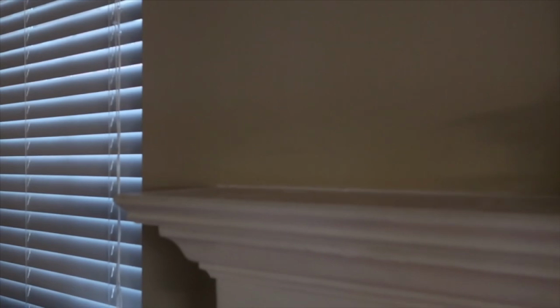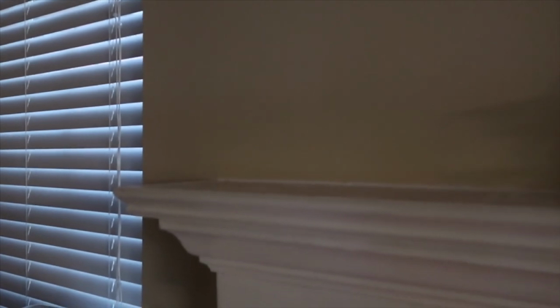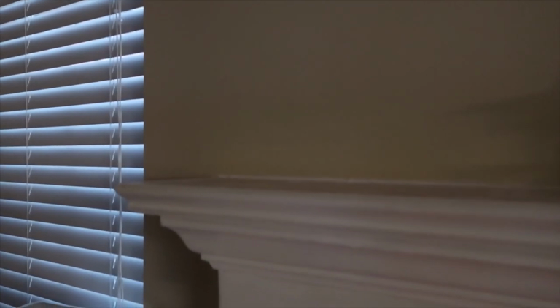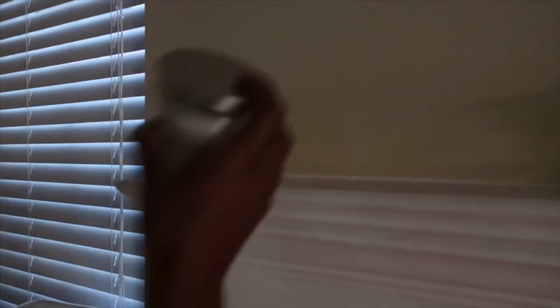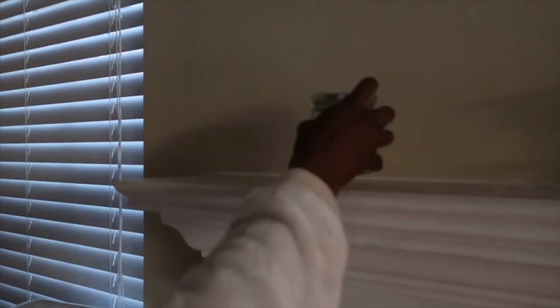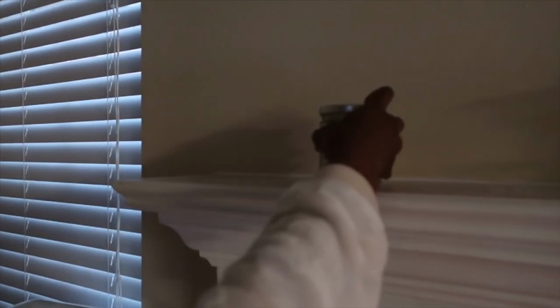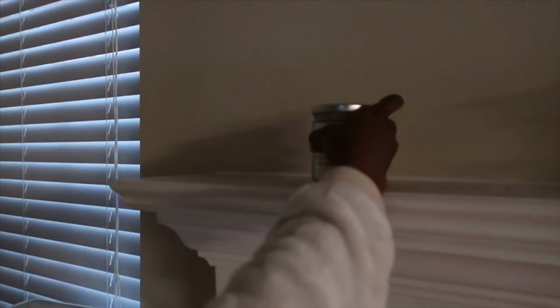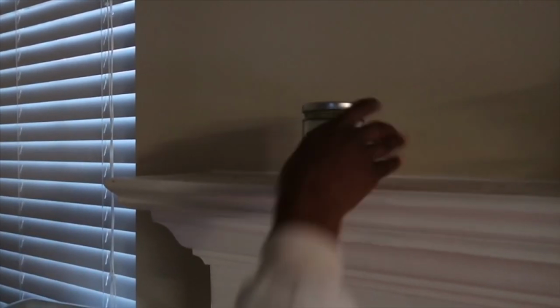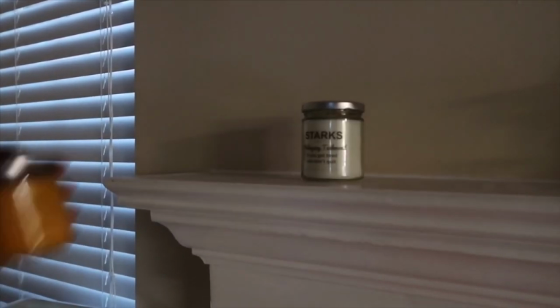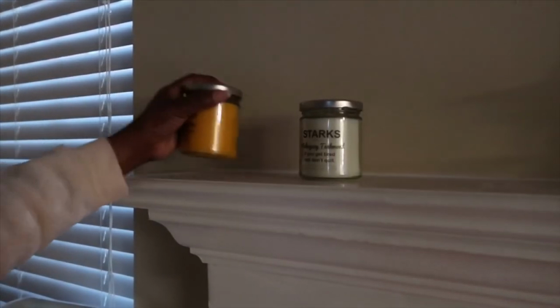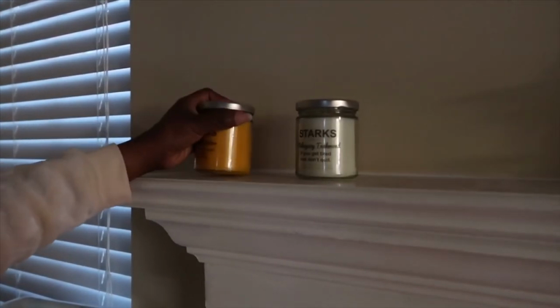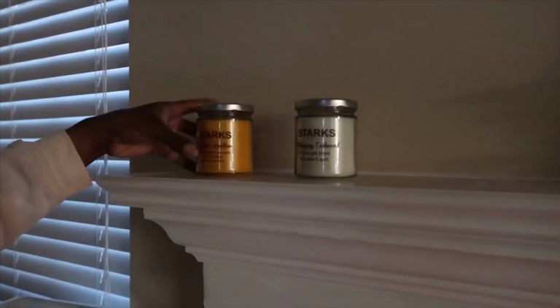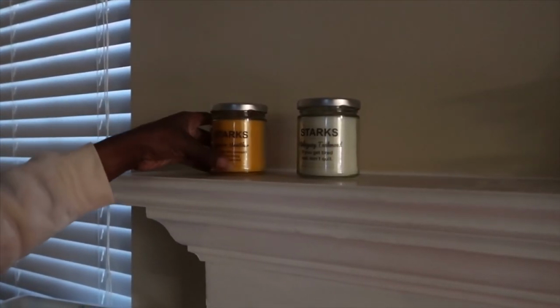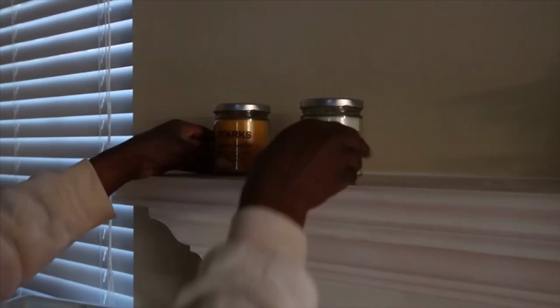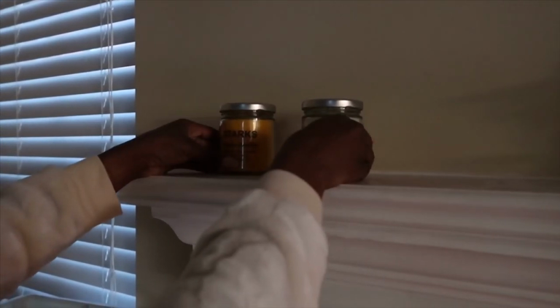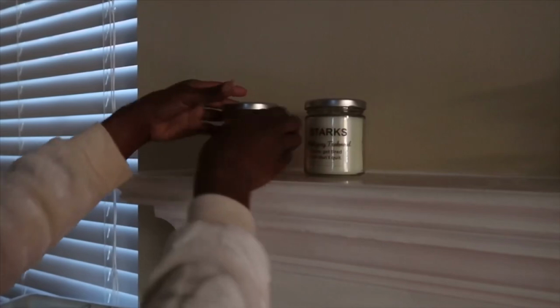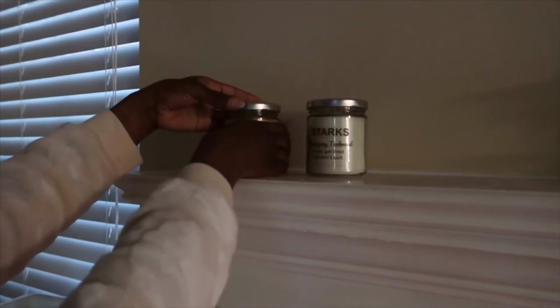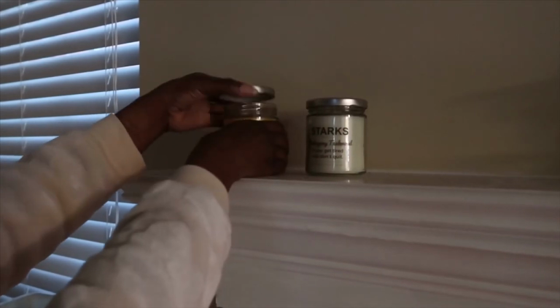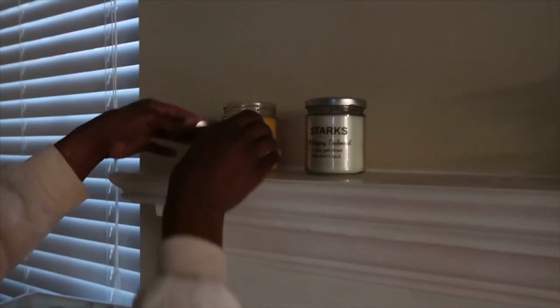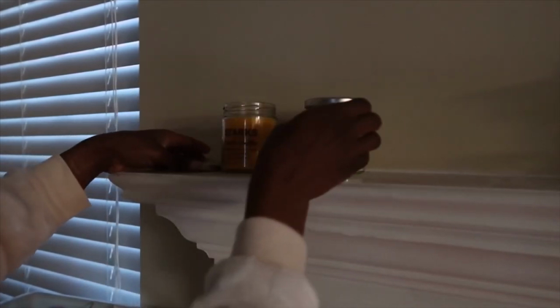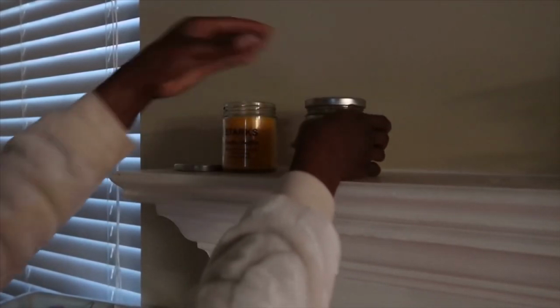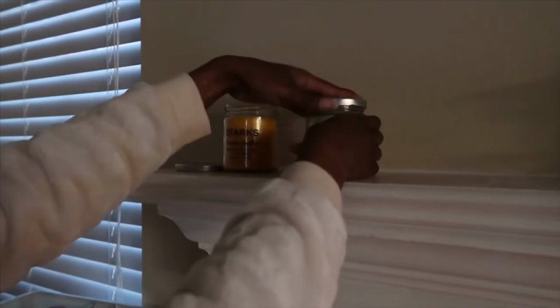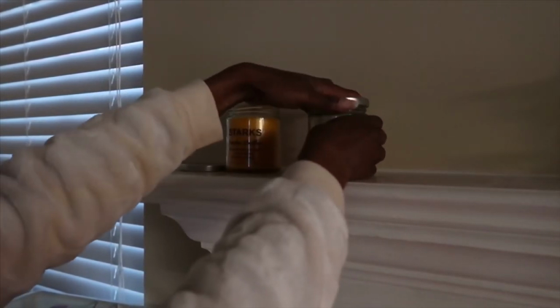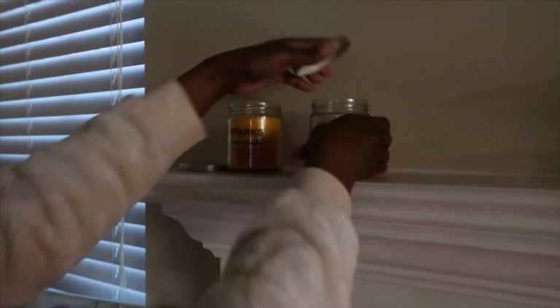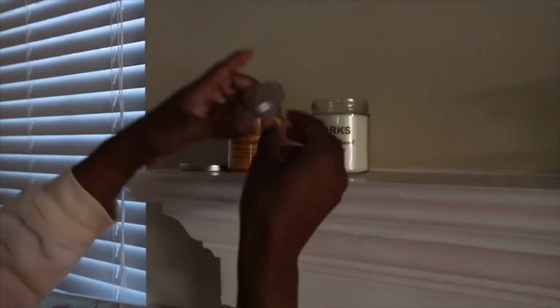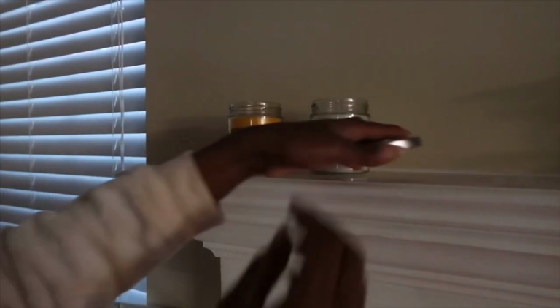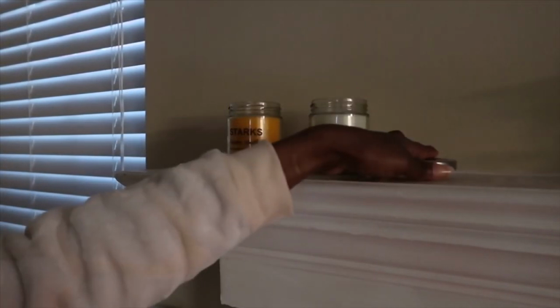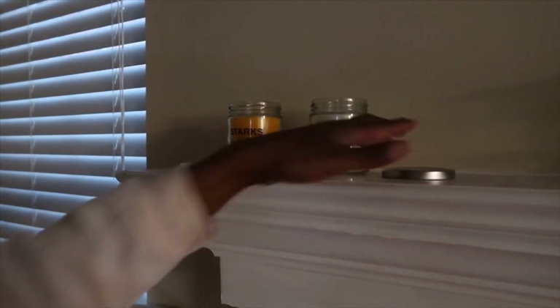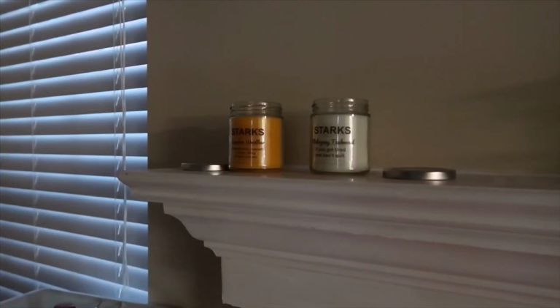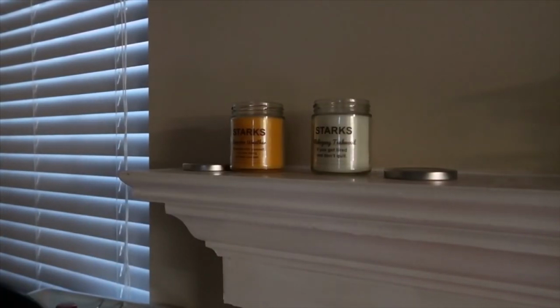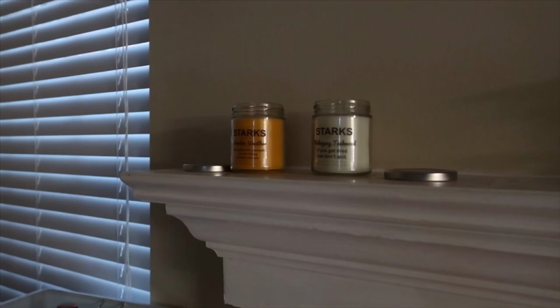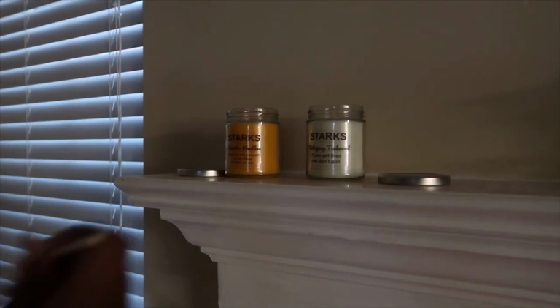Of course I had to complete this vibe by lighting my mahogany teak wood and my sweater weather from Start Candle Co., really completing that fall vibe by giving off all those fall scents.